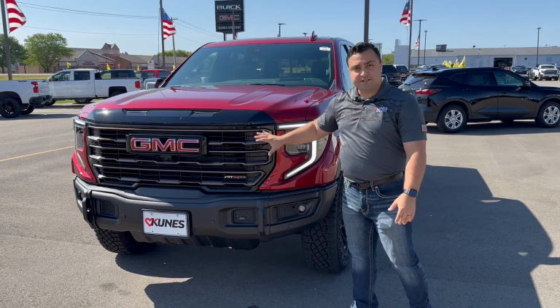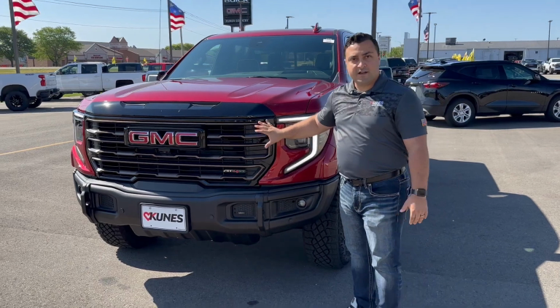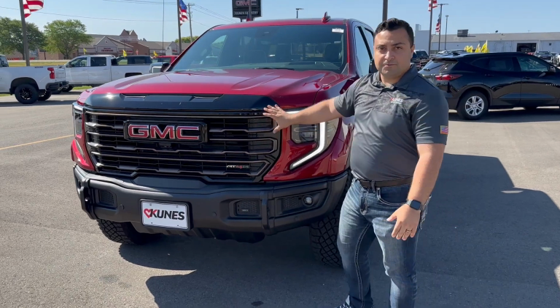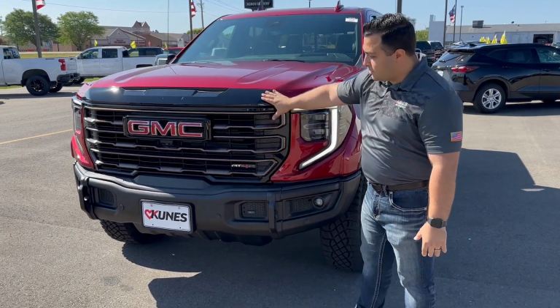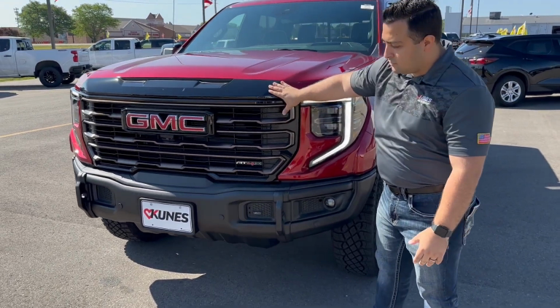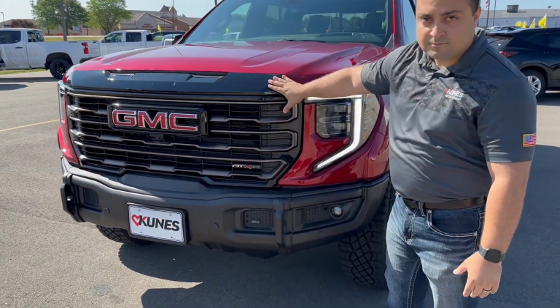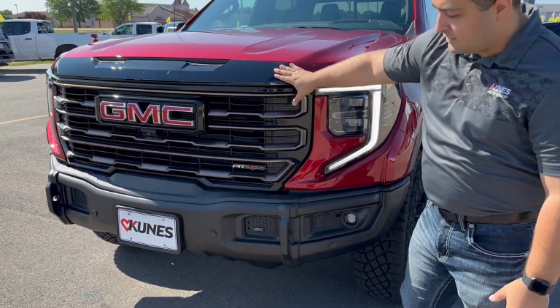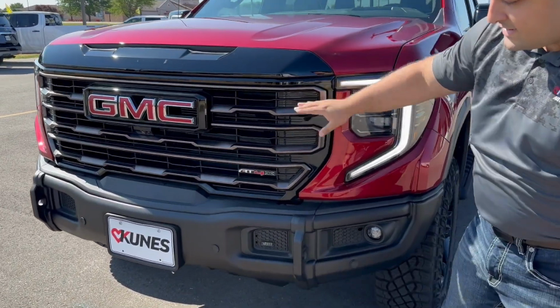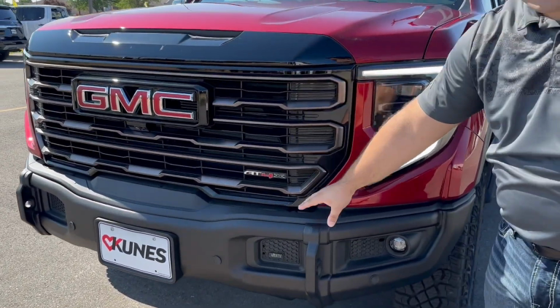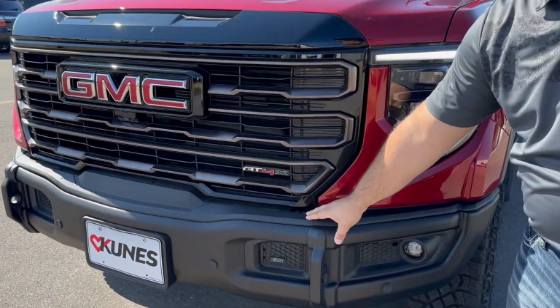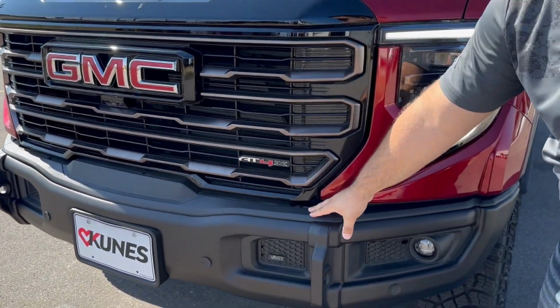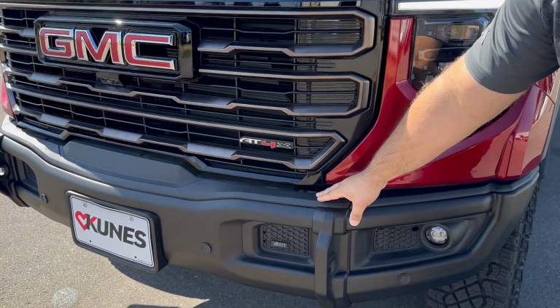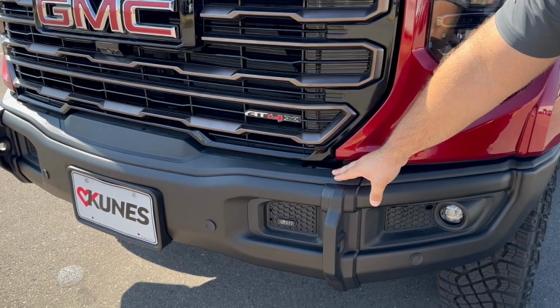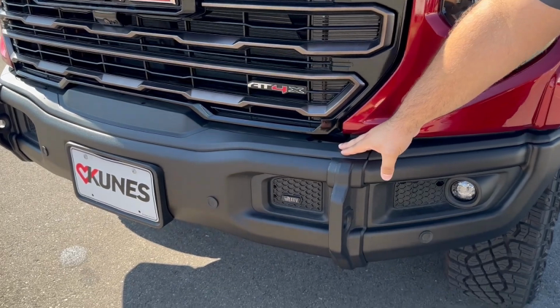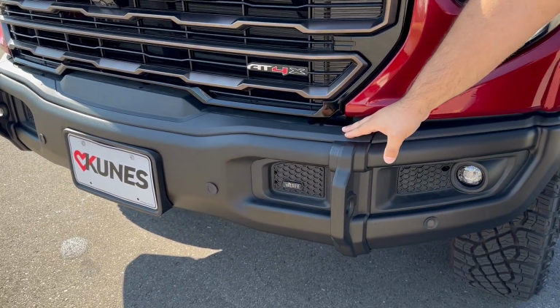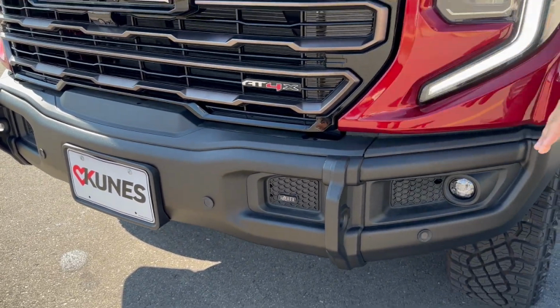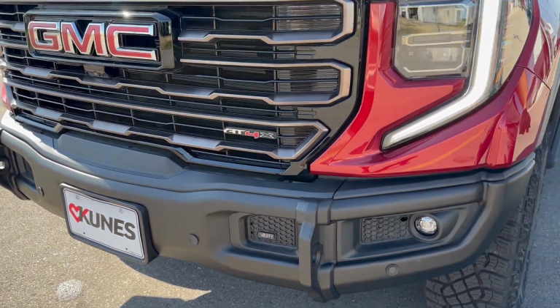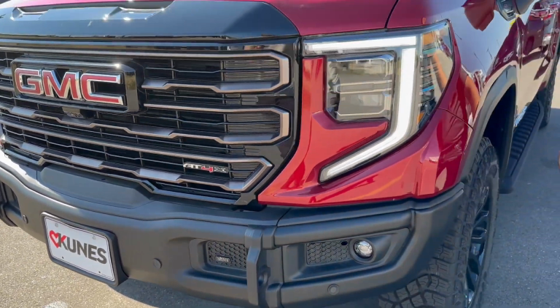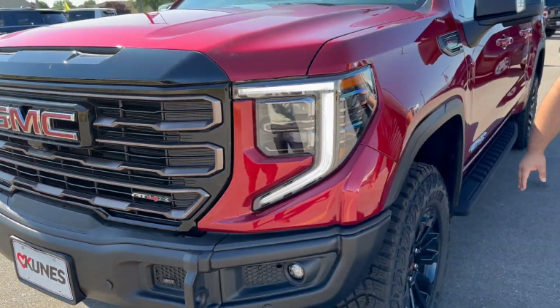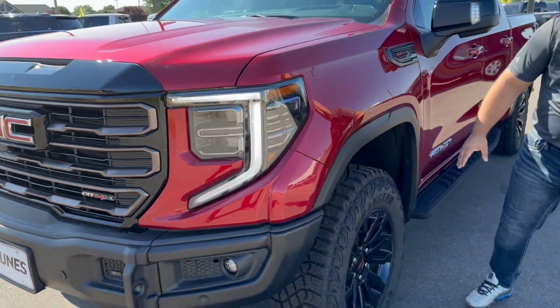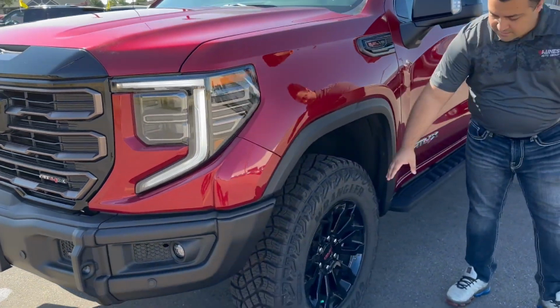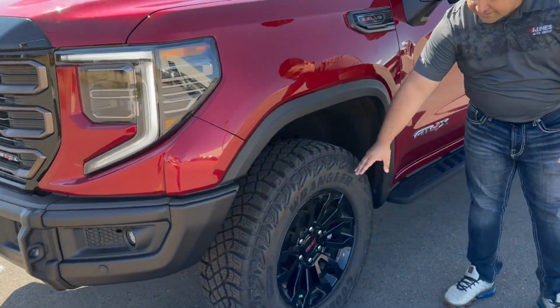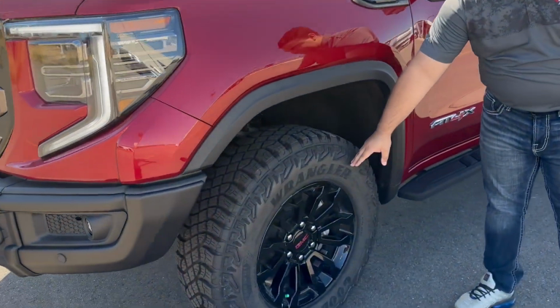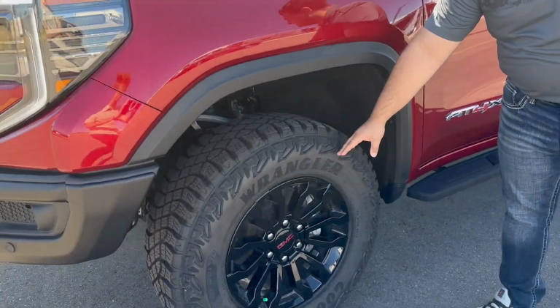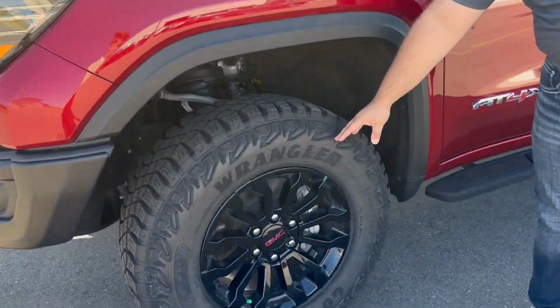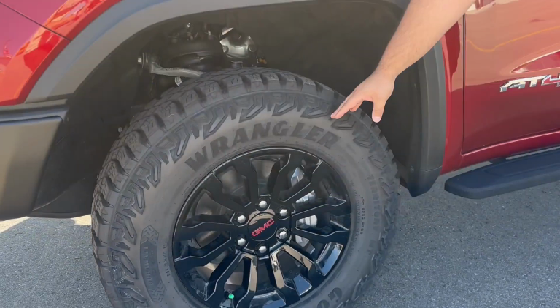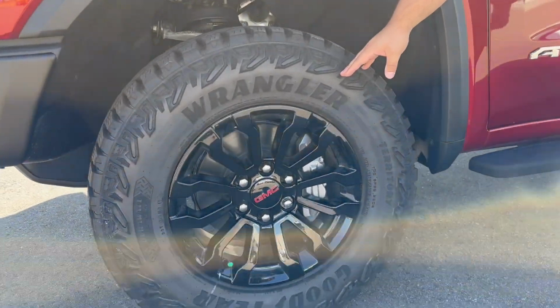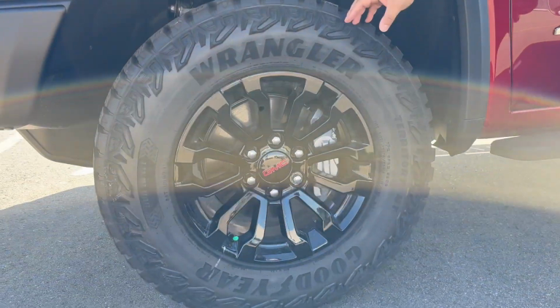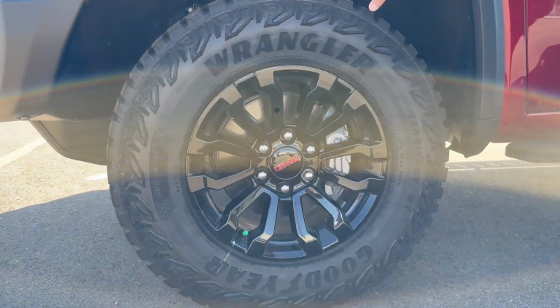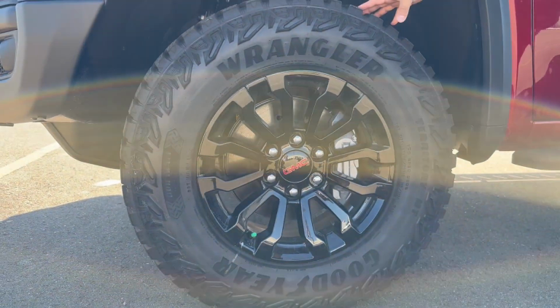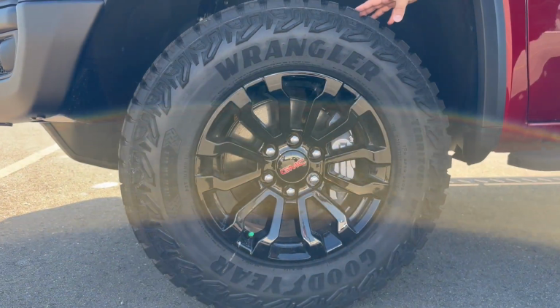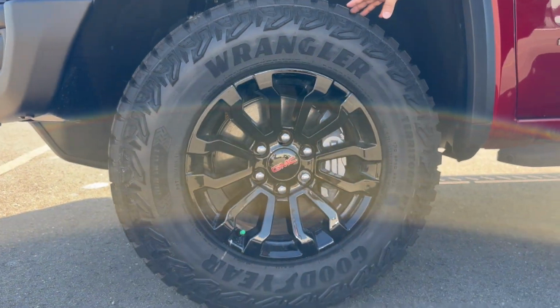The AT4X has a really dark grille. It actually has an AEV steel bumper. On the sides, the AT4X comes with the 18-inch black wheels and the super aggressive off-road tire.